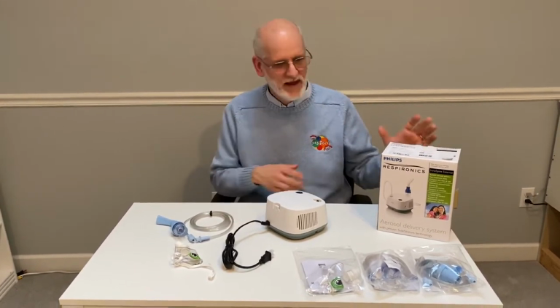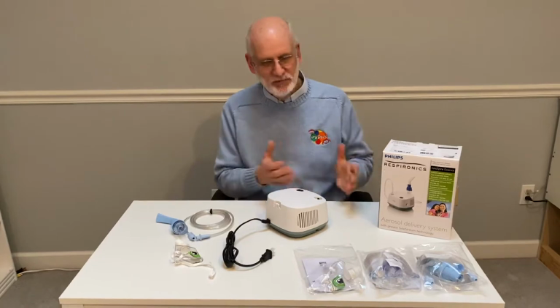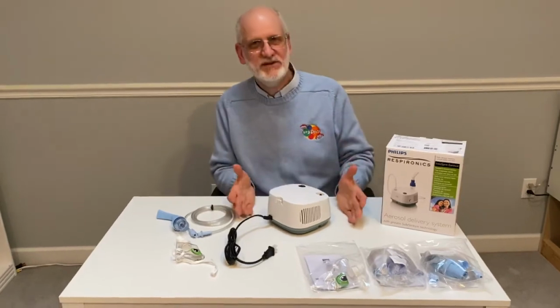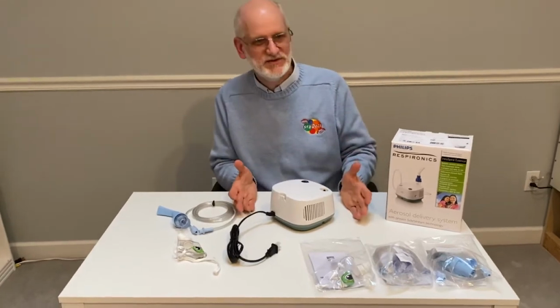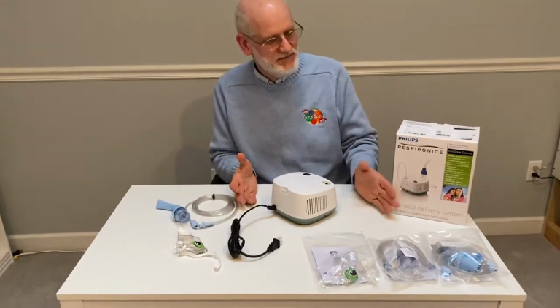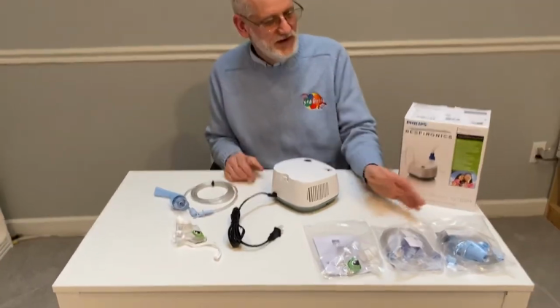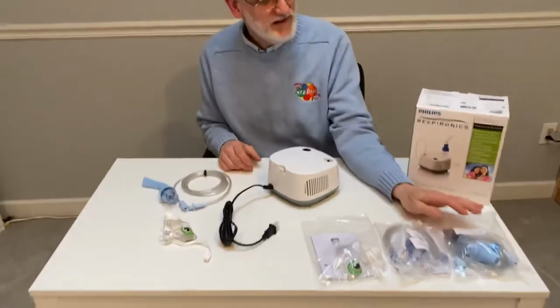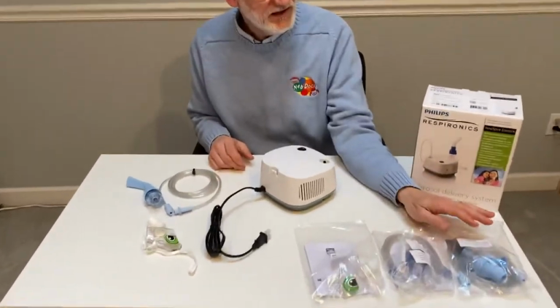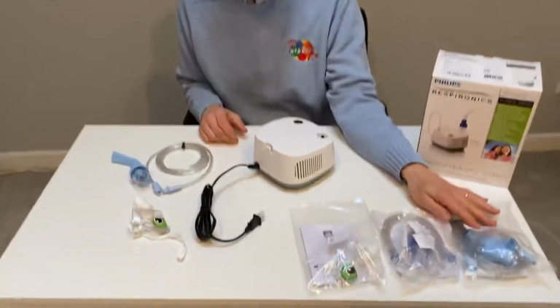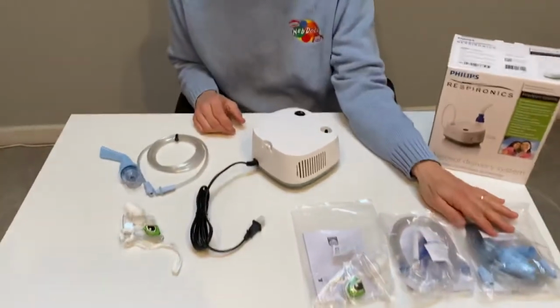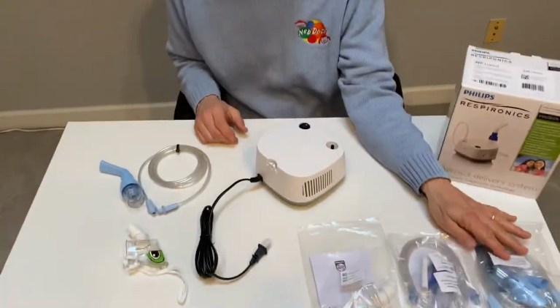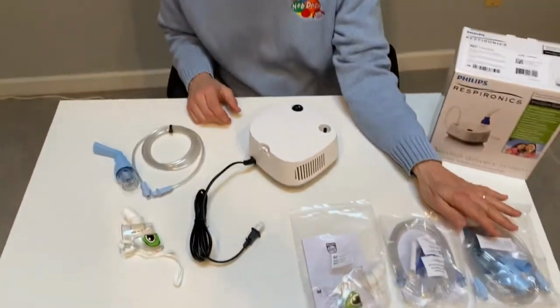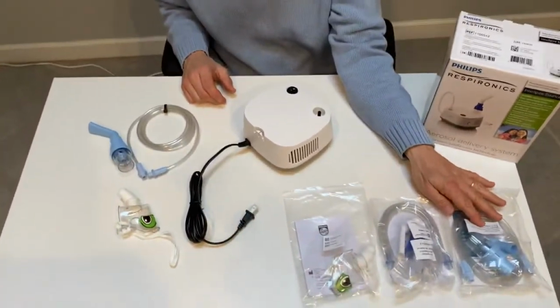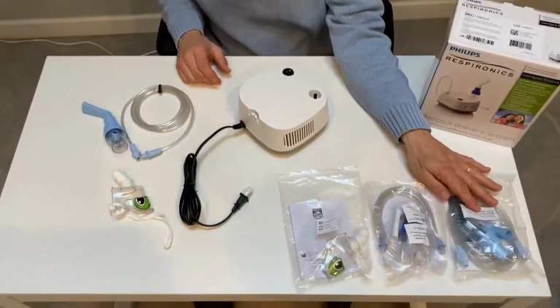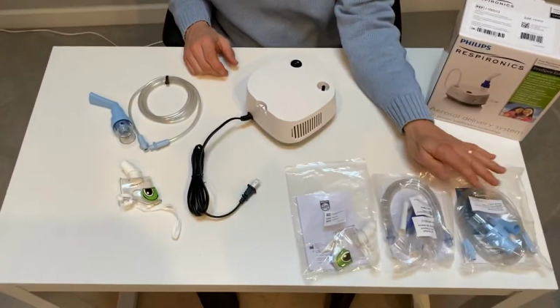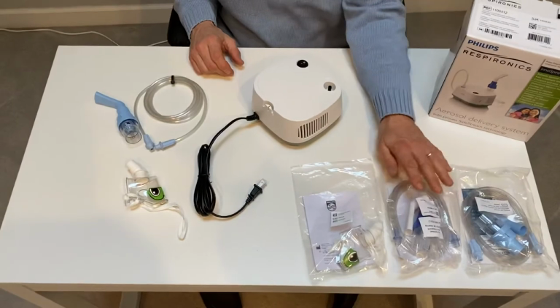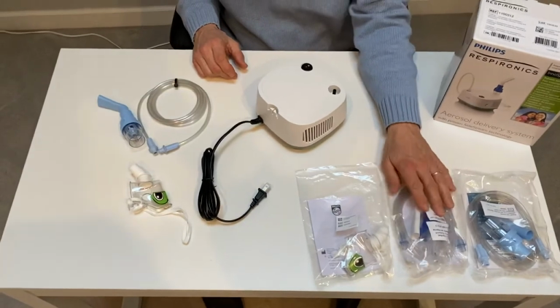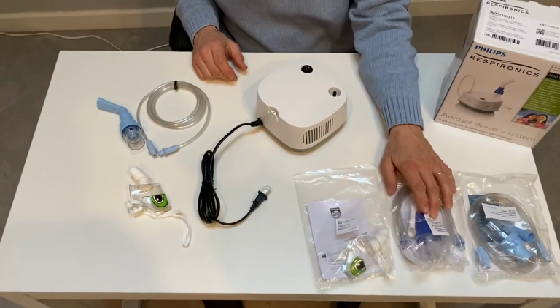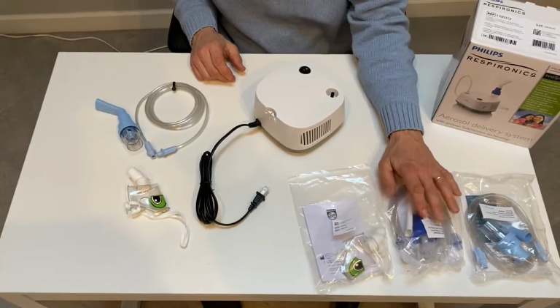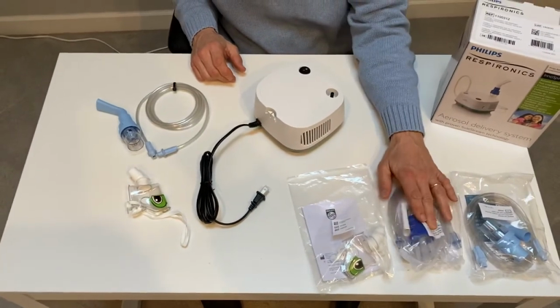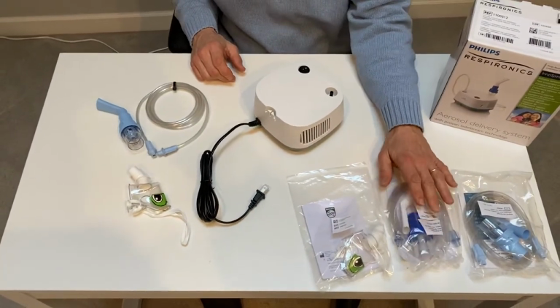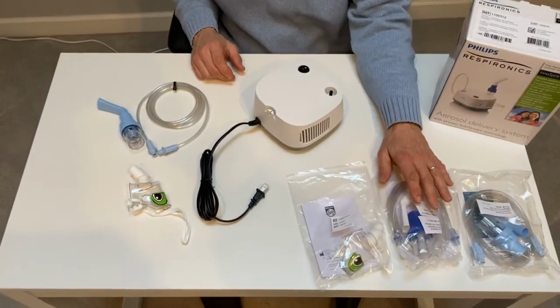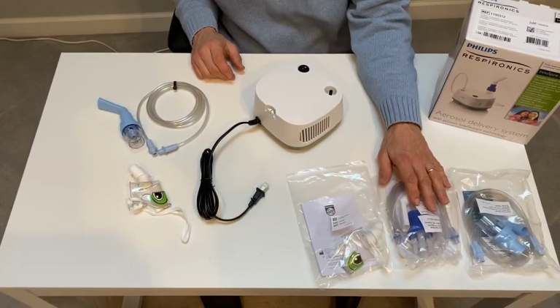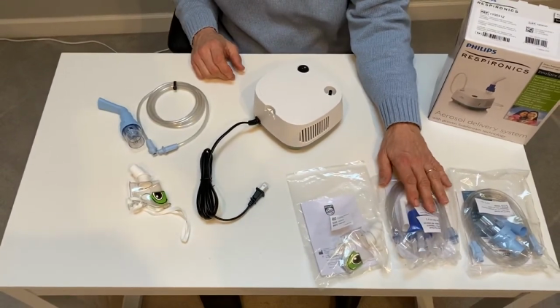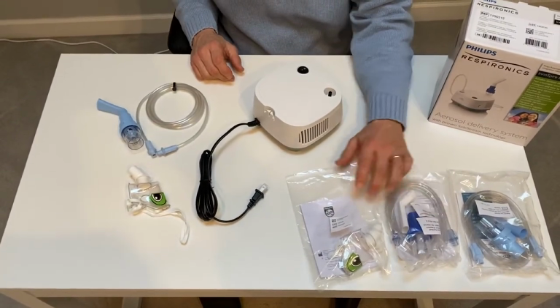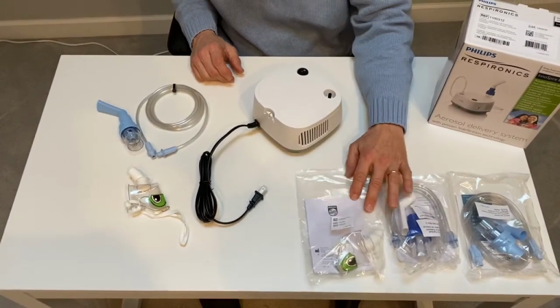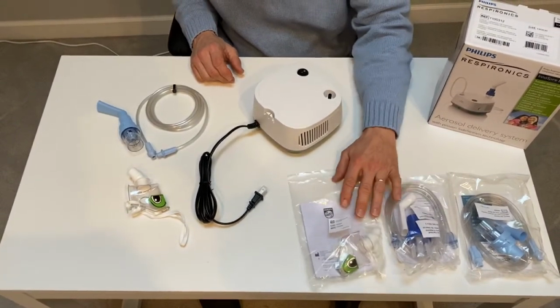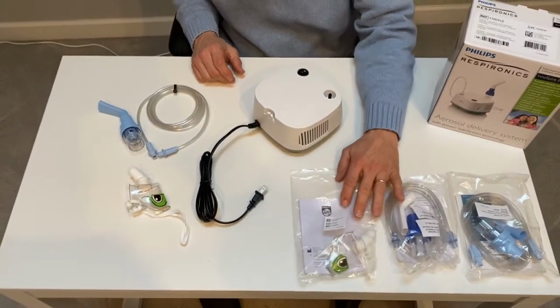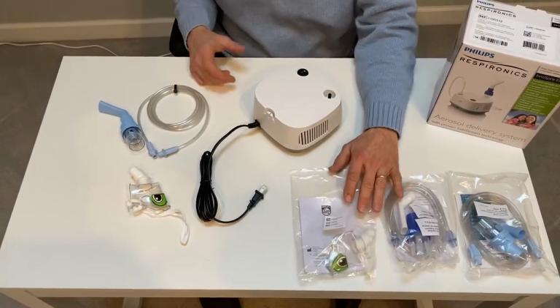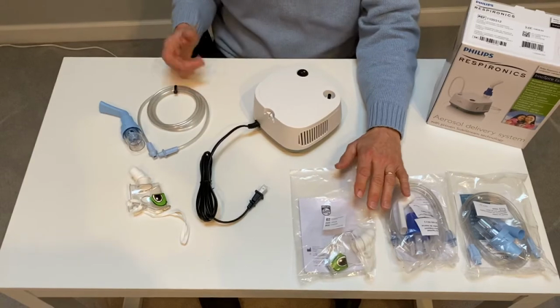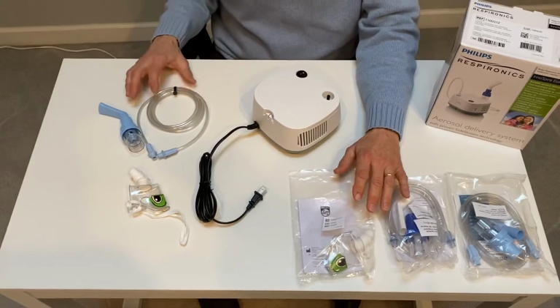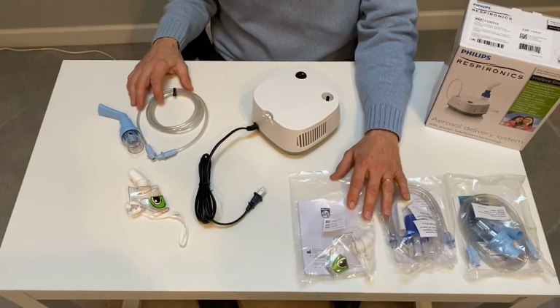I've unpacked it here as you see, and you have a light blue nebulizer cup good for six months, a dark blue nebulizer cup that's disposable and good for two weeks, and a pediatric mask. We of course have adult masks too.